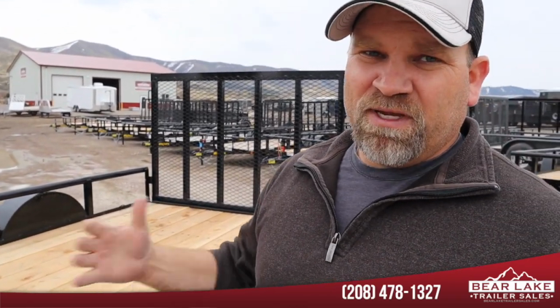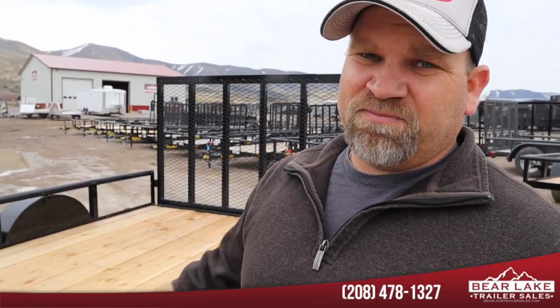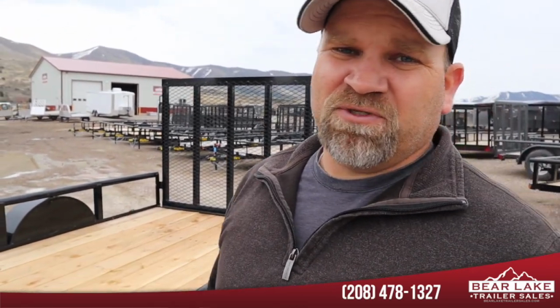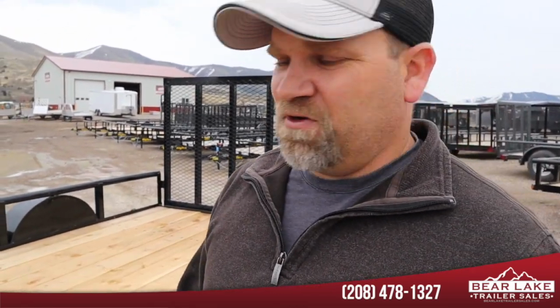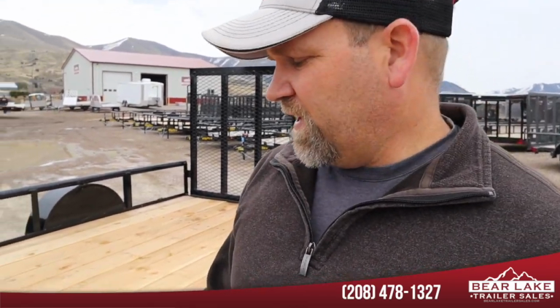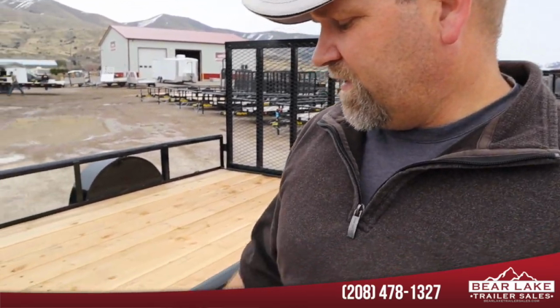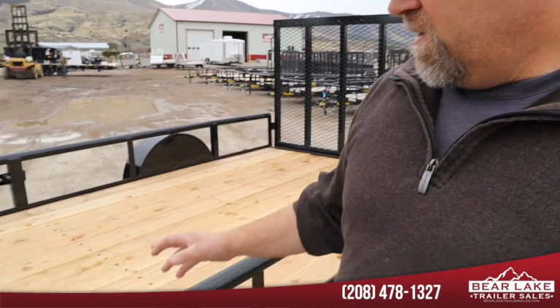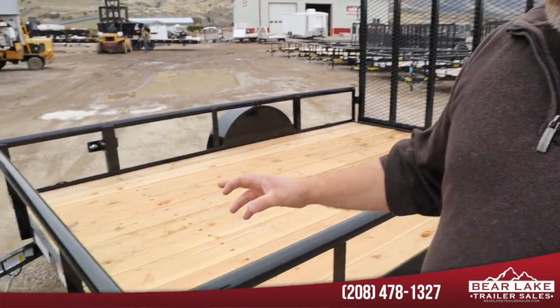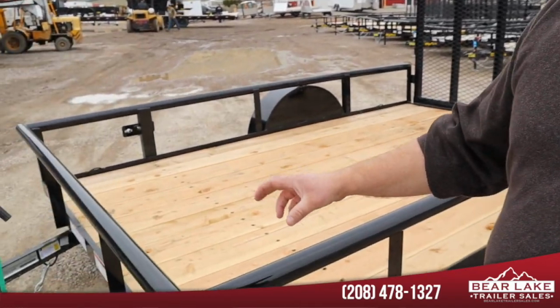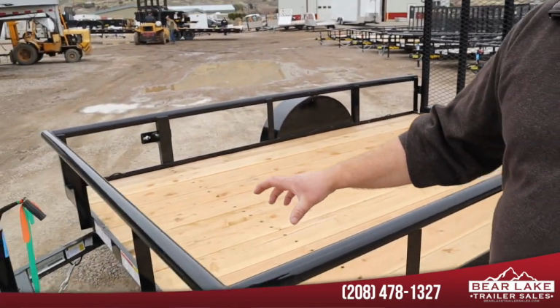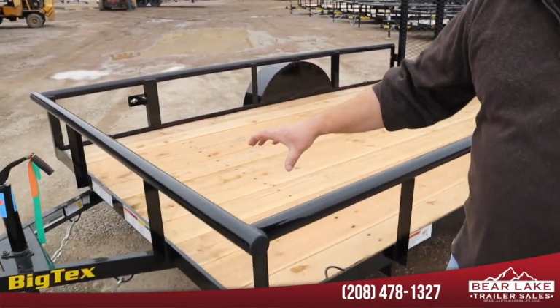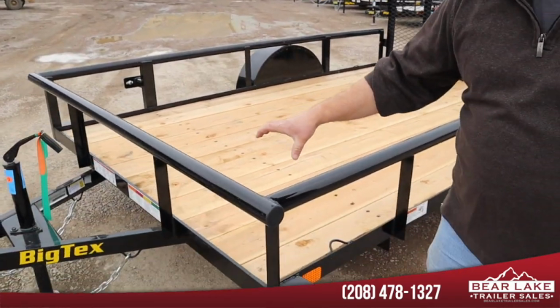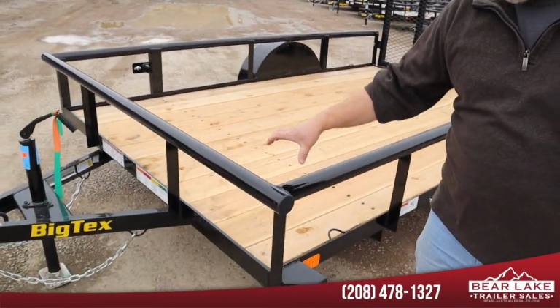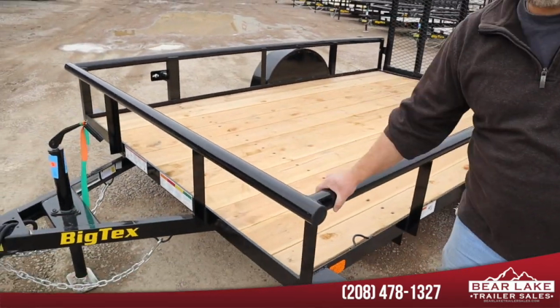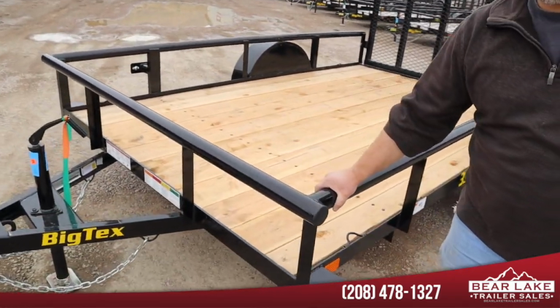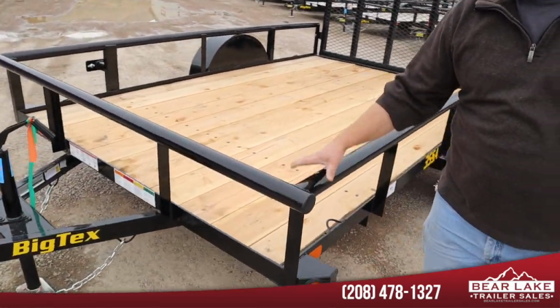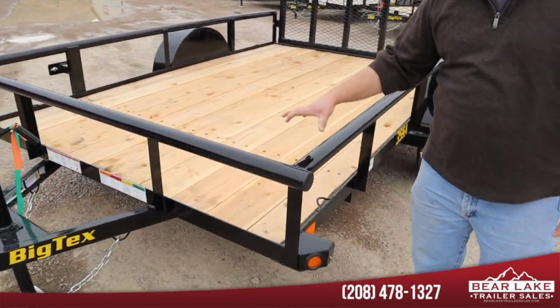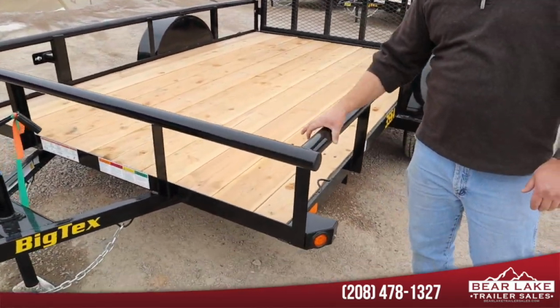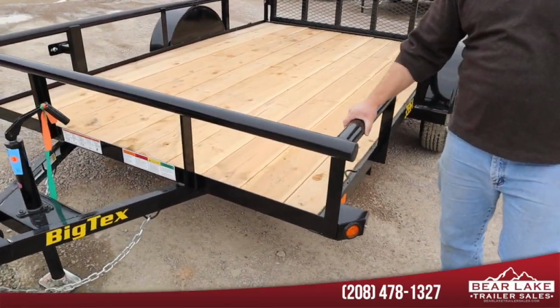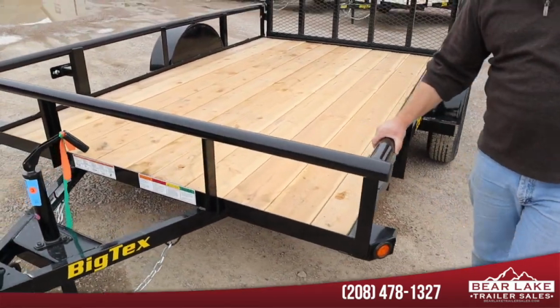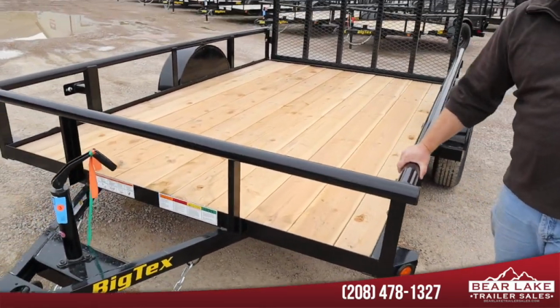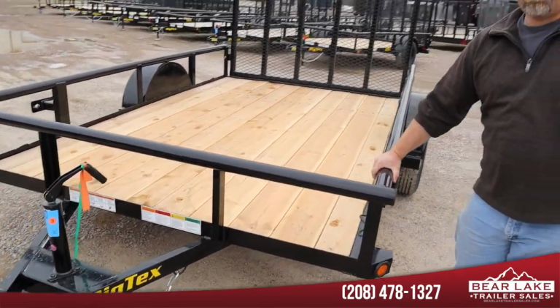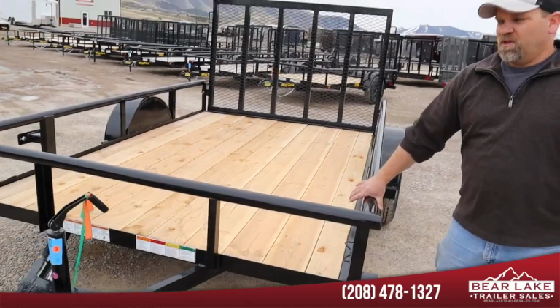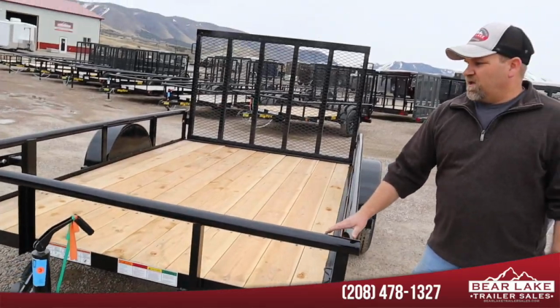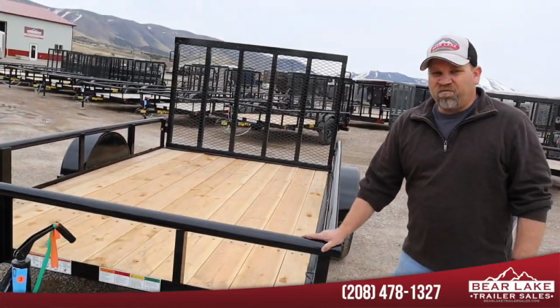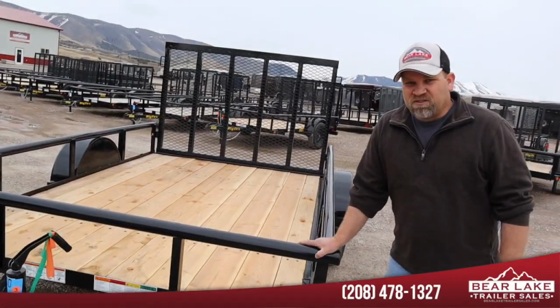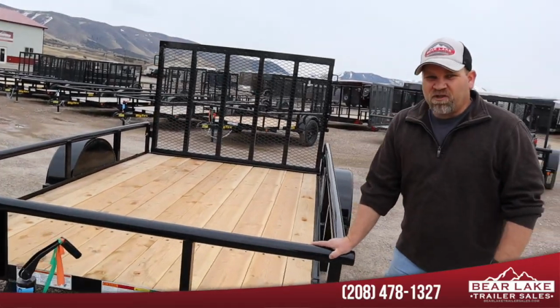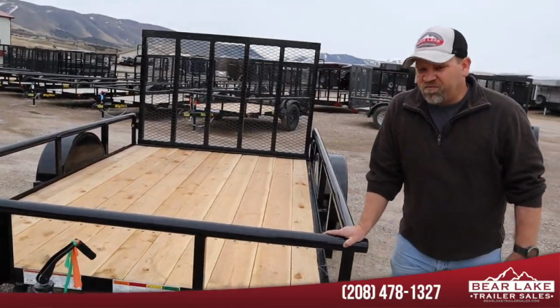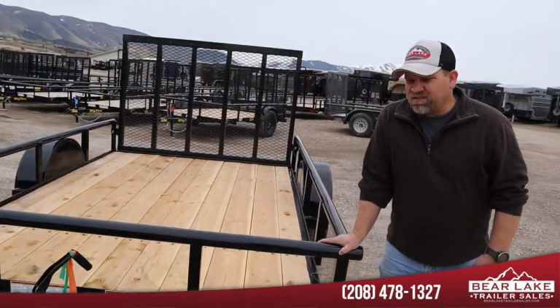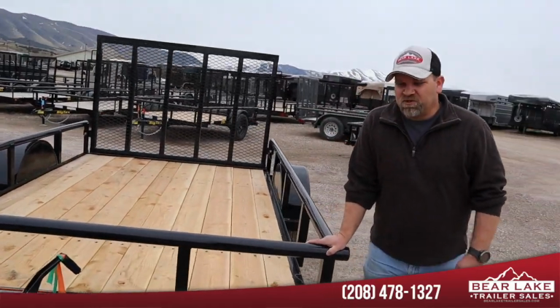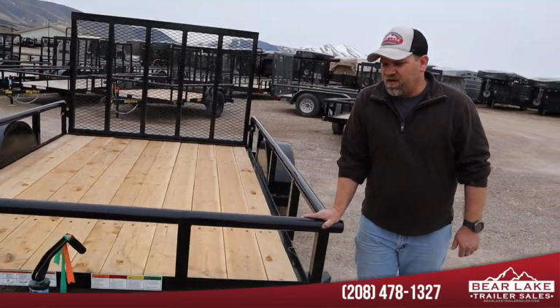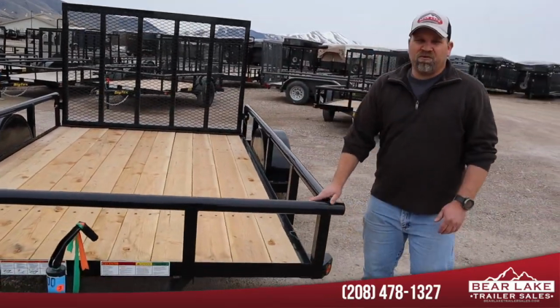In my opinion, Big Tex makes the most heavy-duty one out there. One thing they do is a heavy-duty top railing tube frame, which prevents the trailer from flexing as you're going down the road.